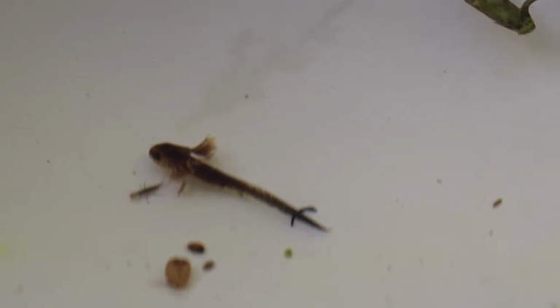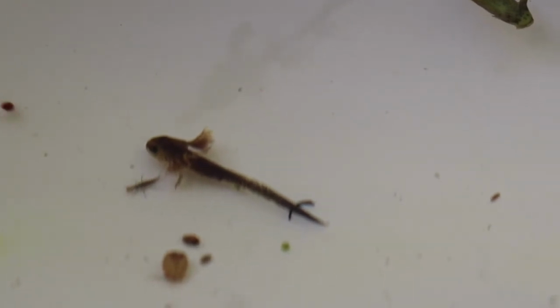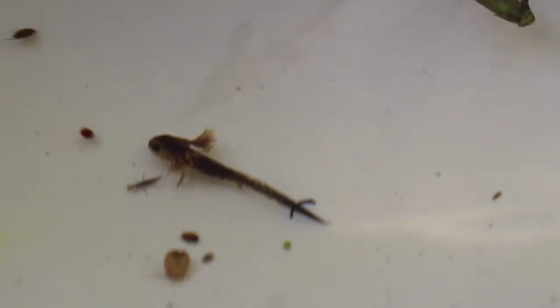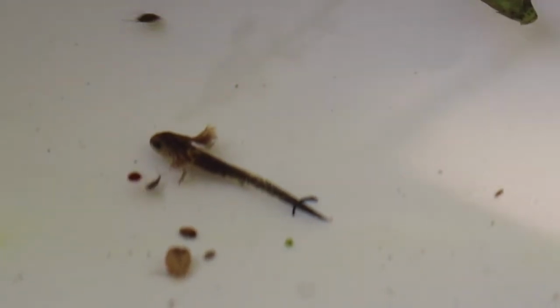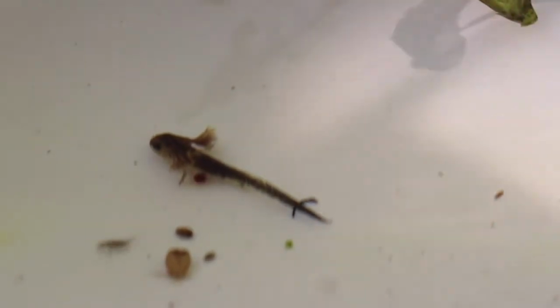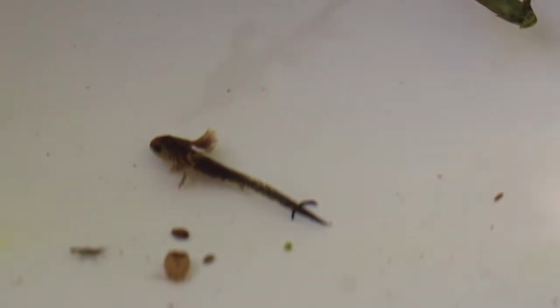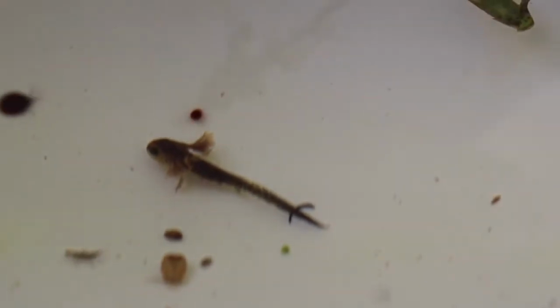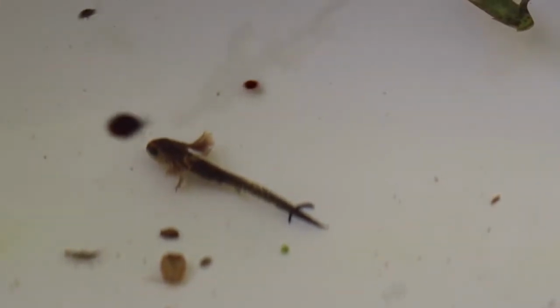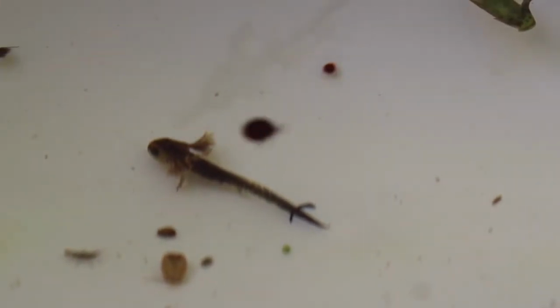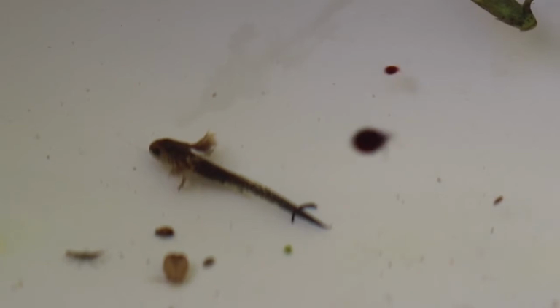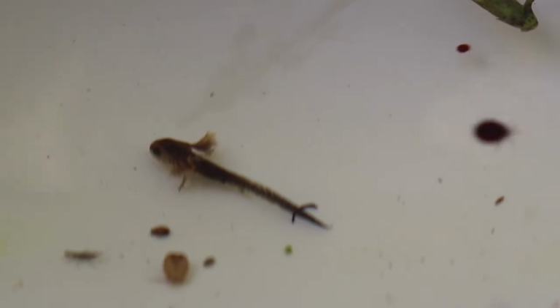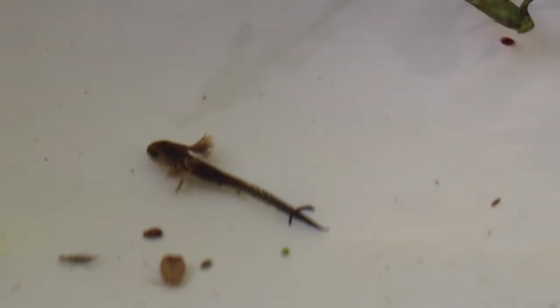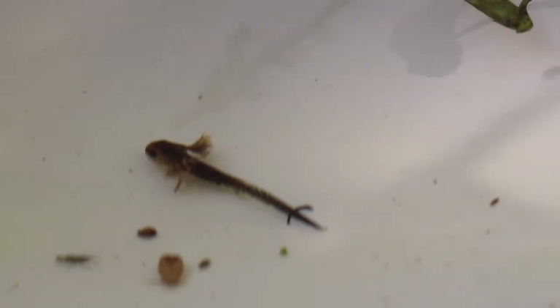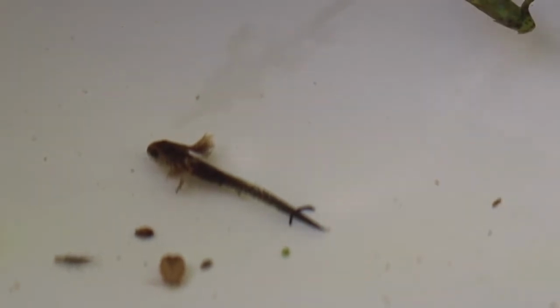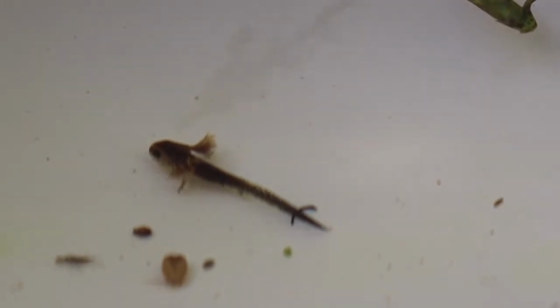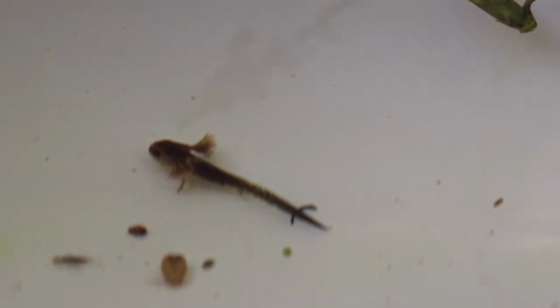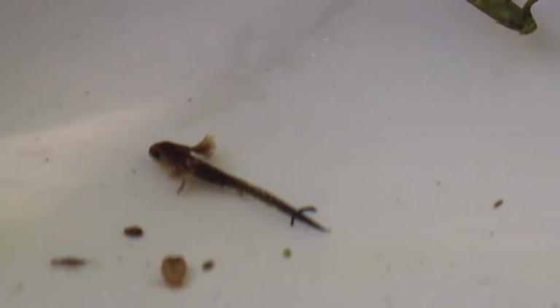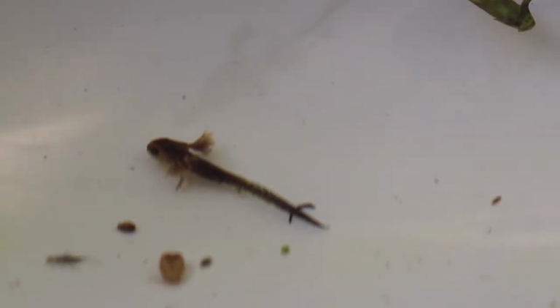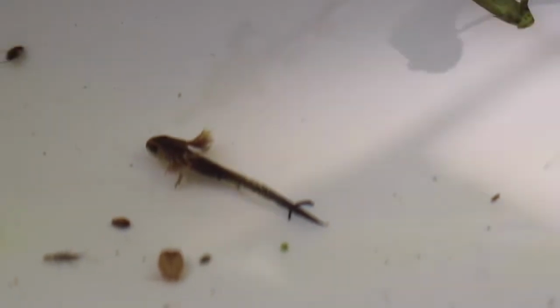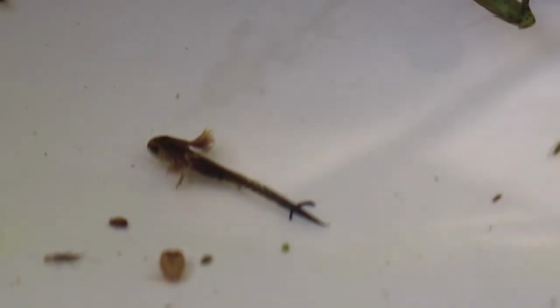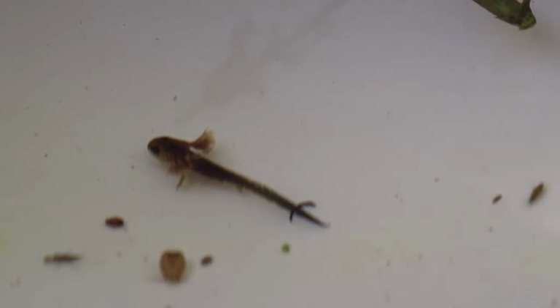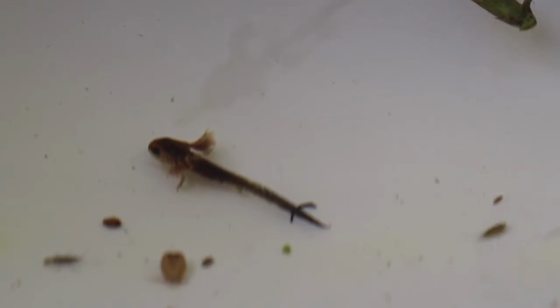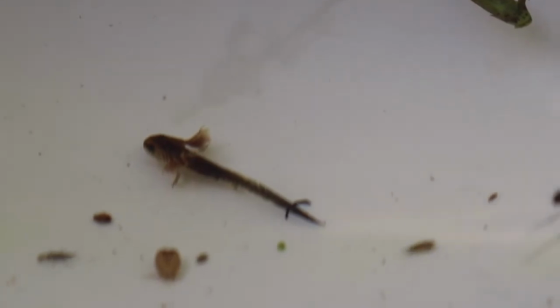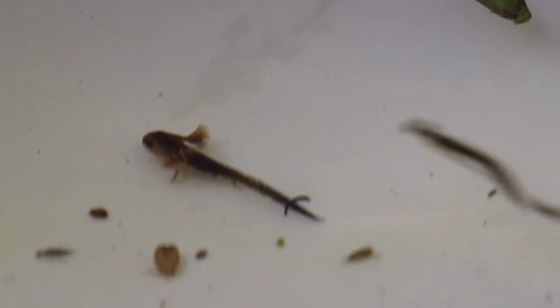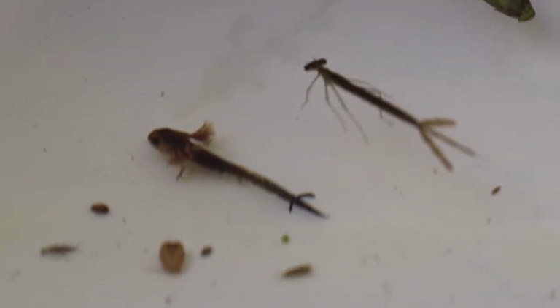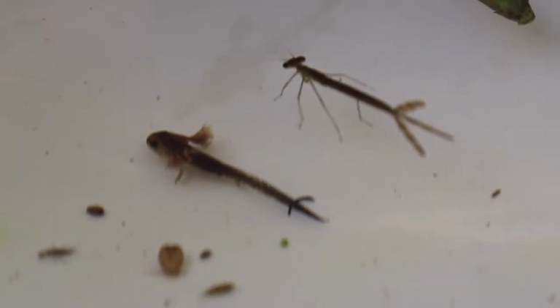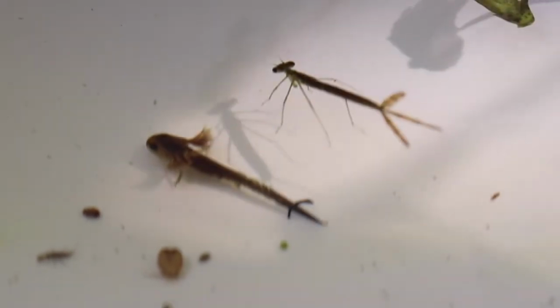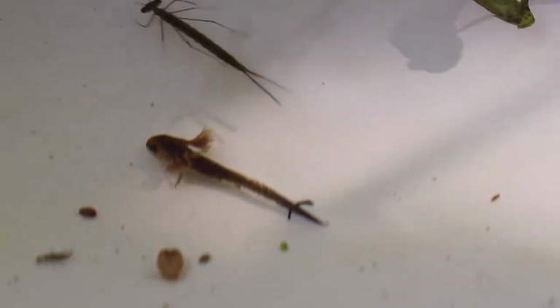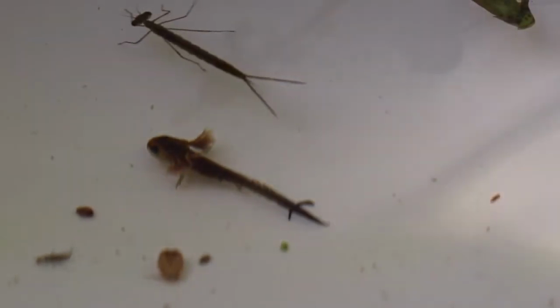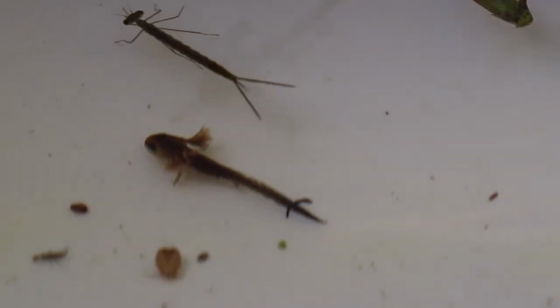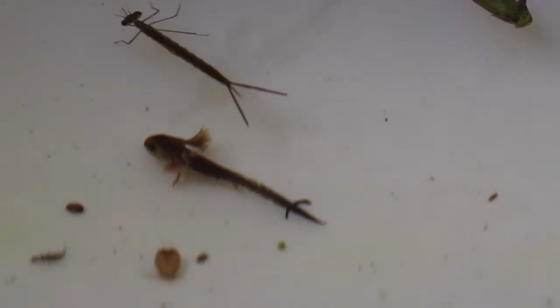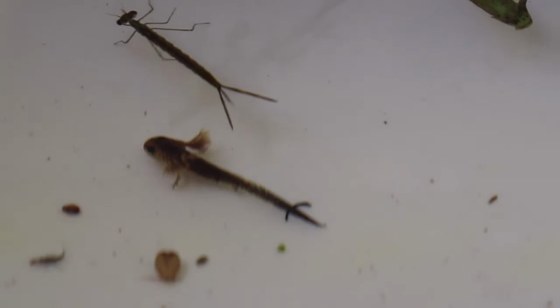They spend their juvenile phase in the pond. This is the larva of an eastern newt, so it will spend its teenage years on land, and then when it's an adult it will come back to the water and spend the rest of its life there.